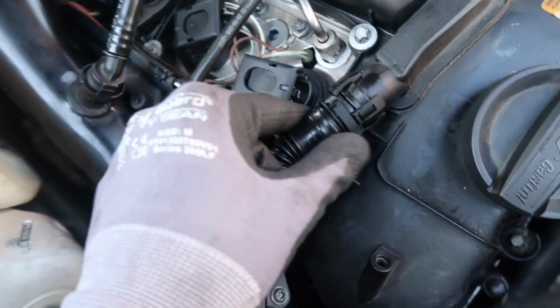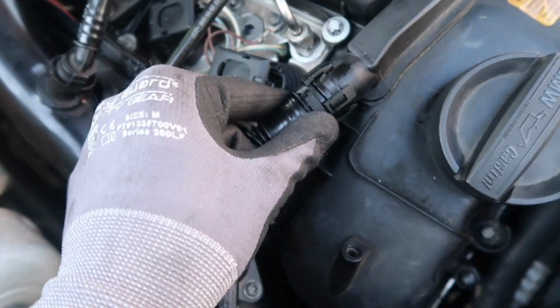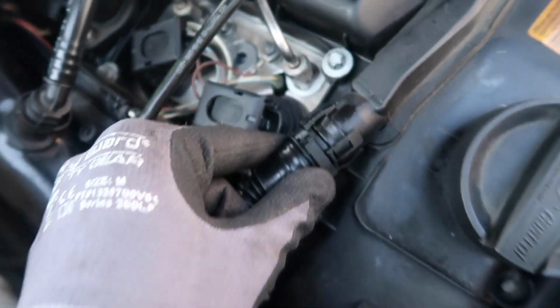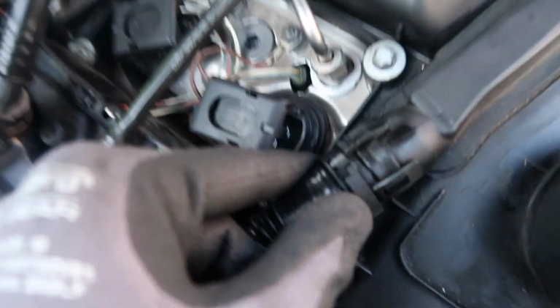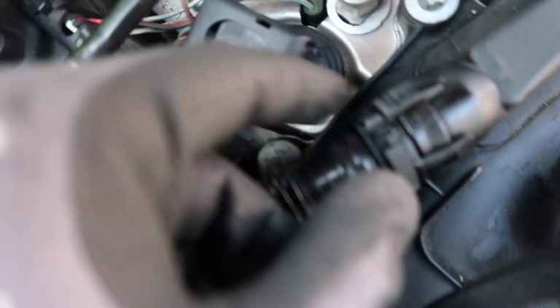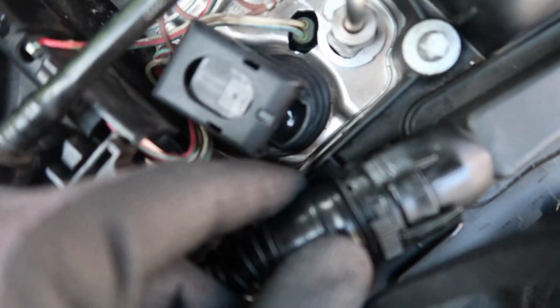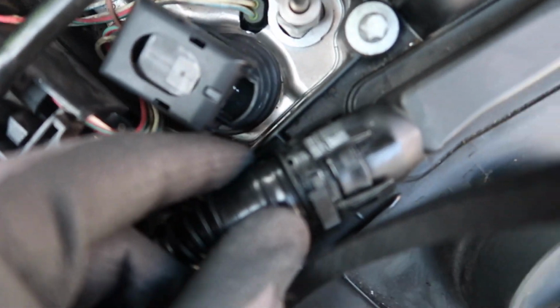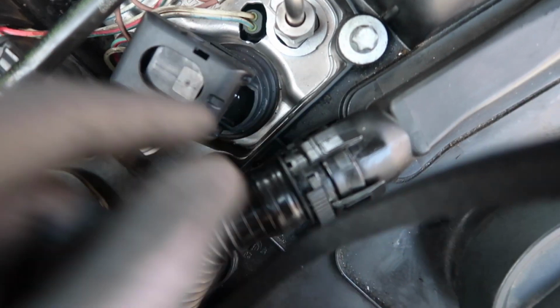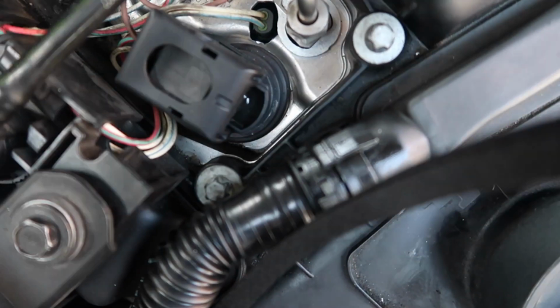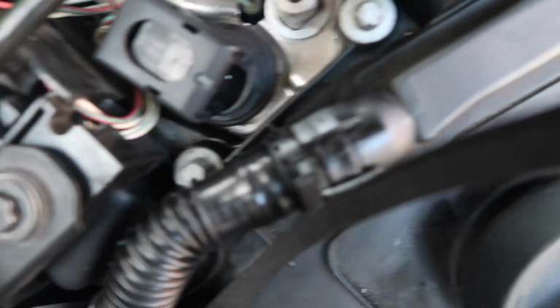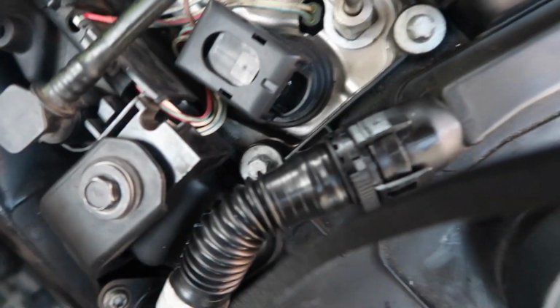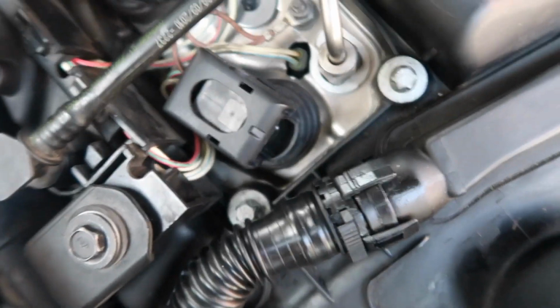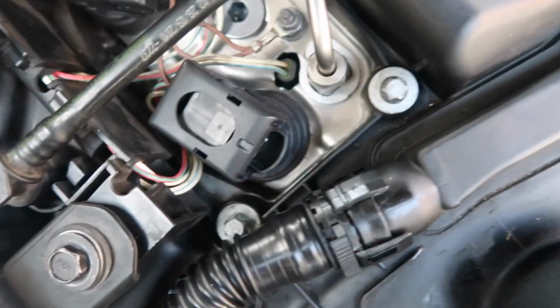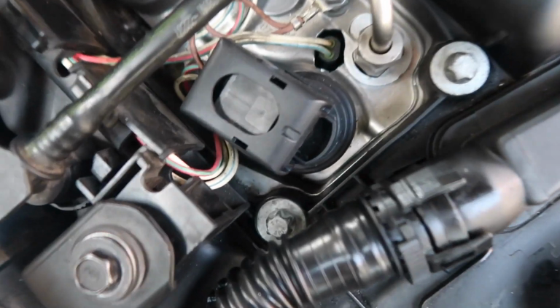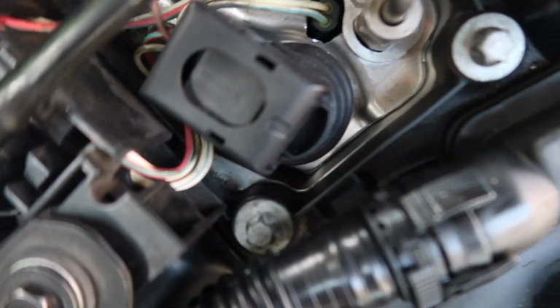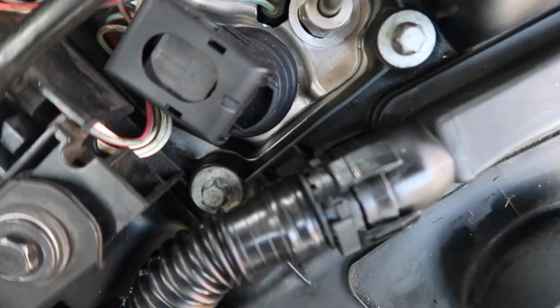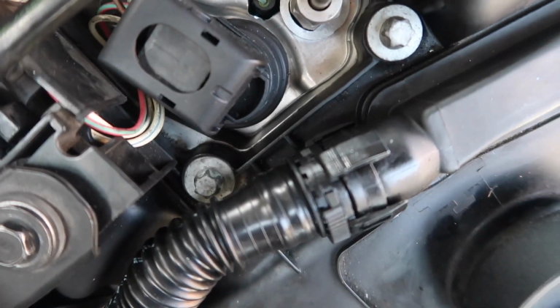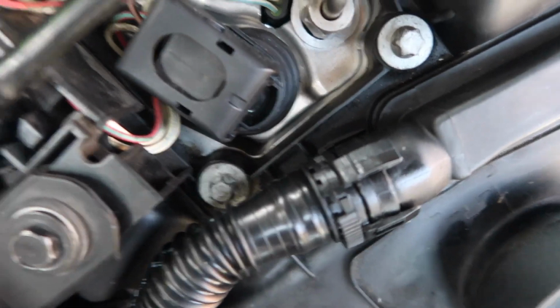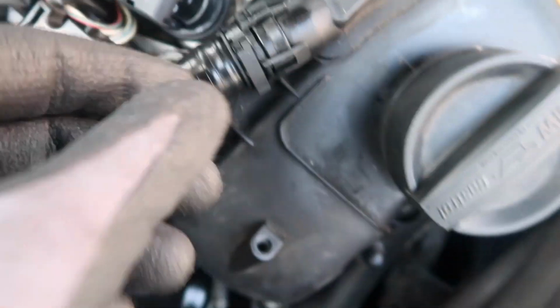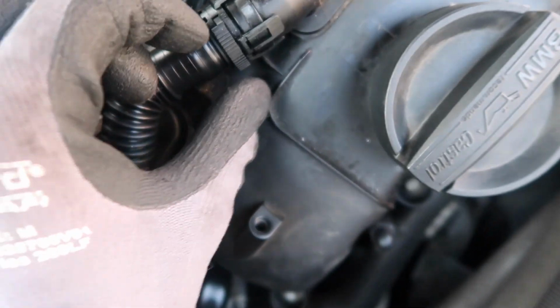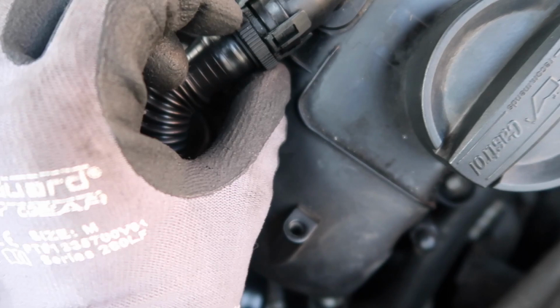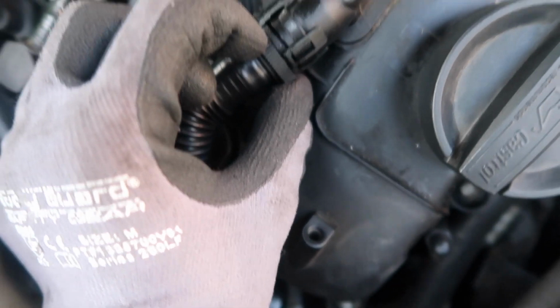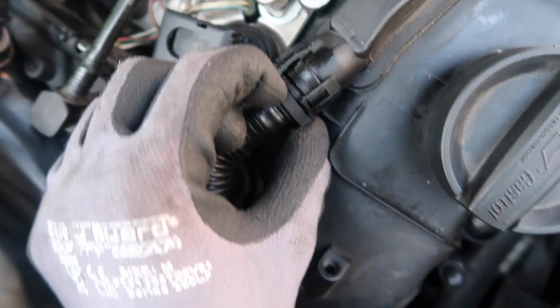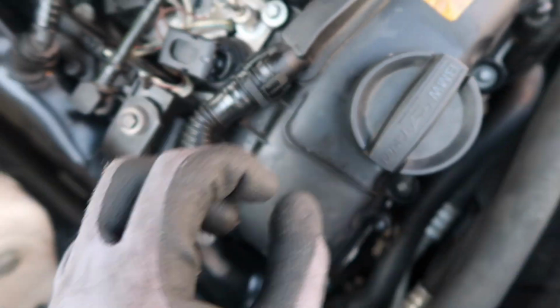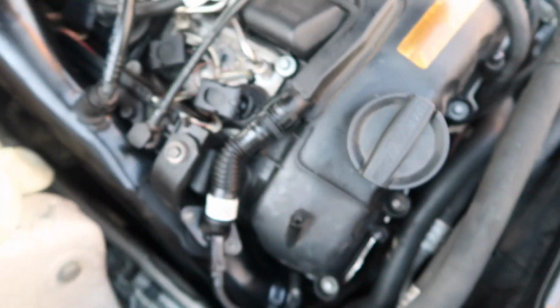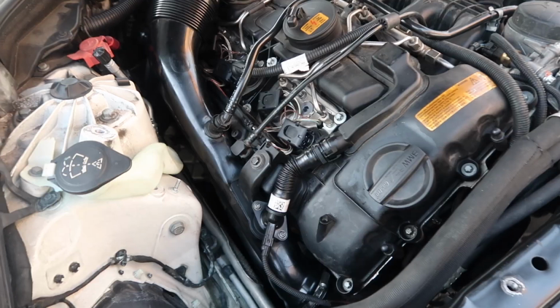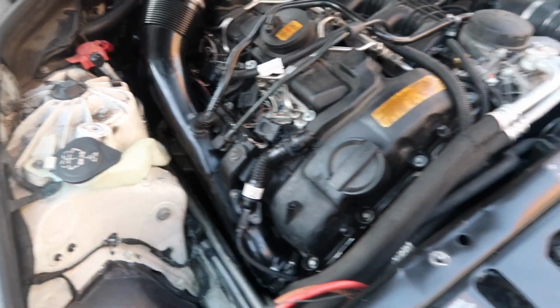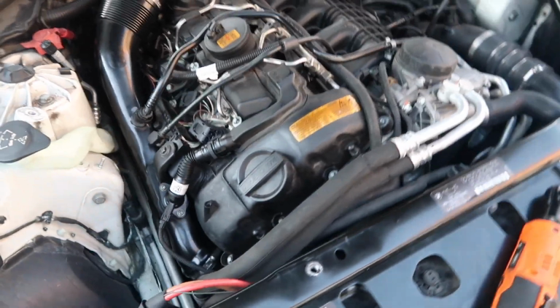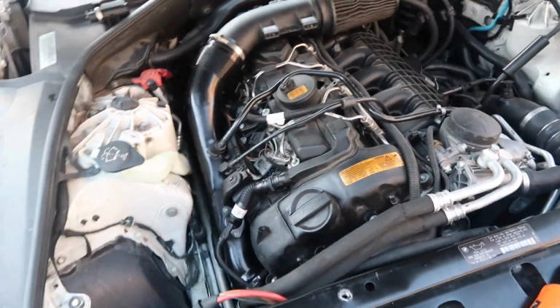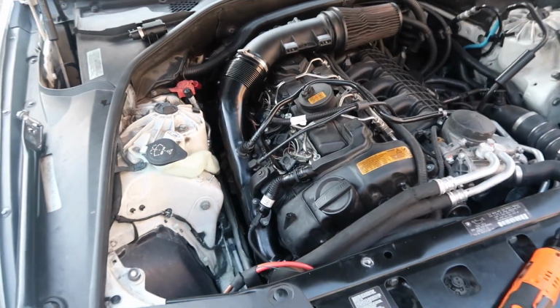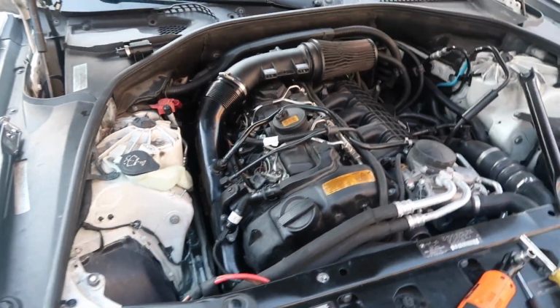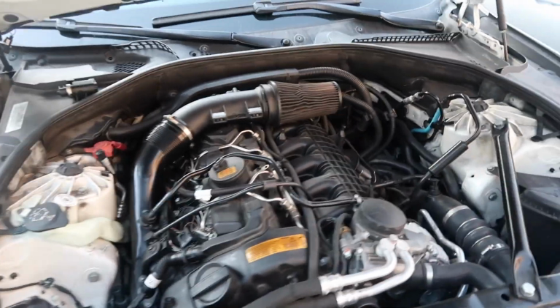There's a little tab in the back — you press it in and this little clip right here just pops off. We're going to go ahead and take all those off.